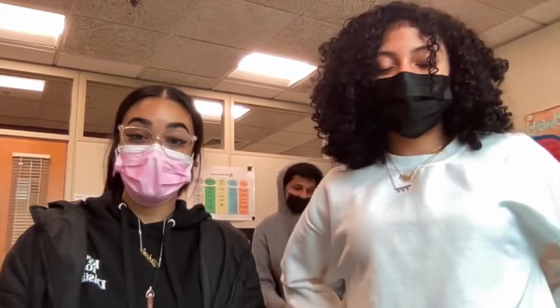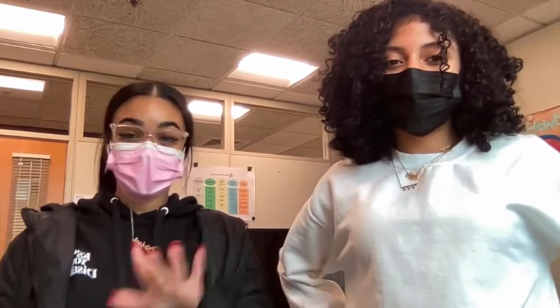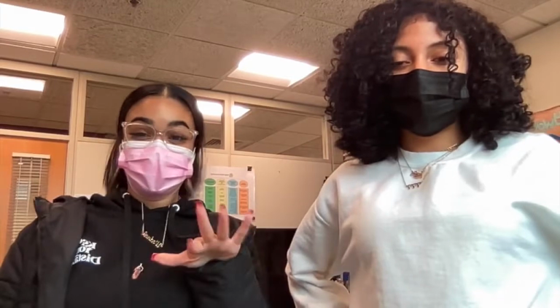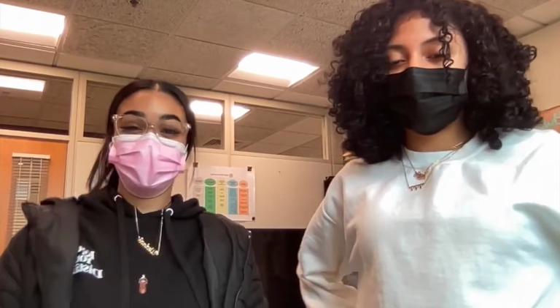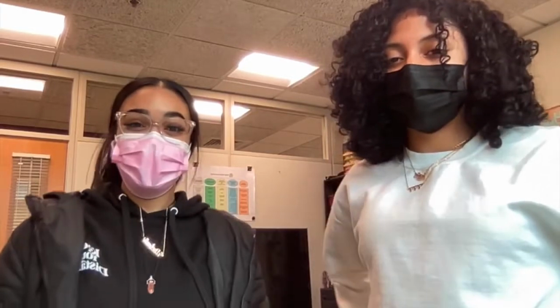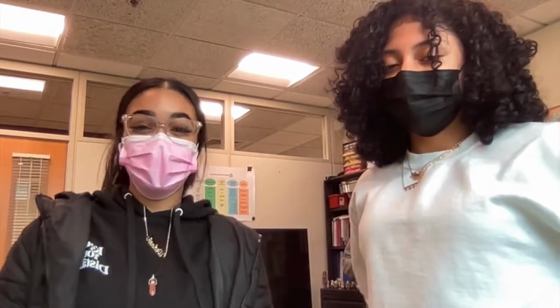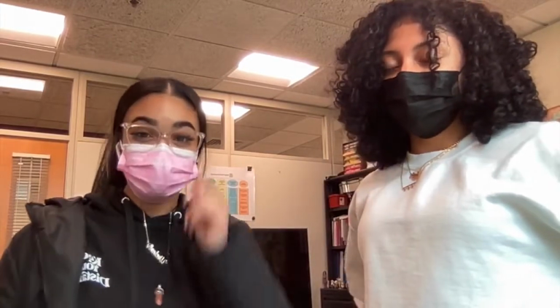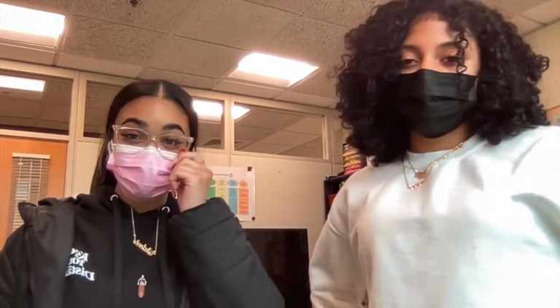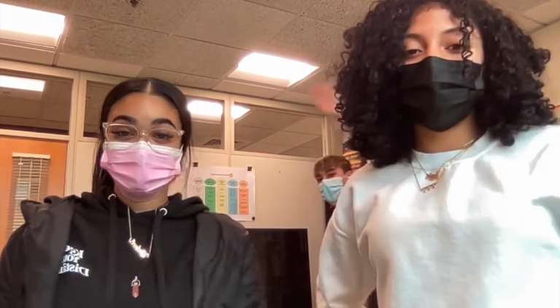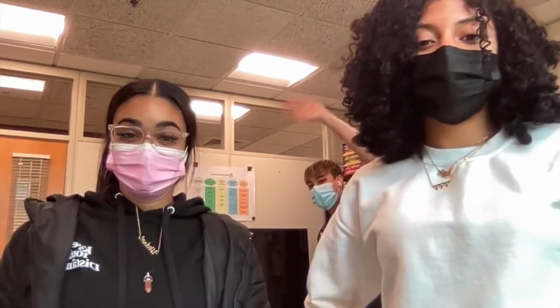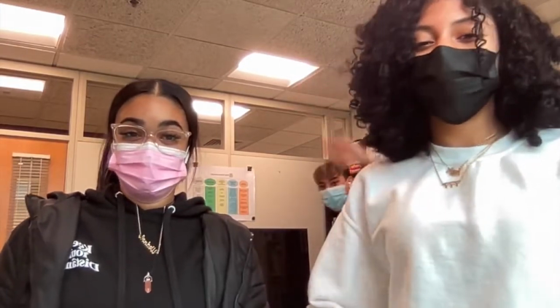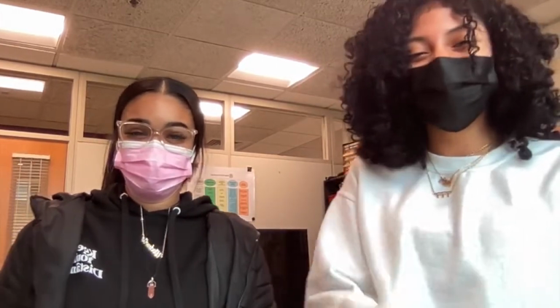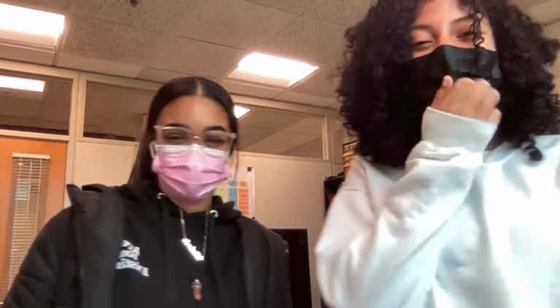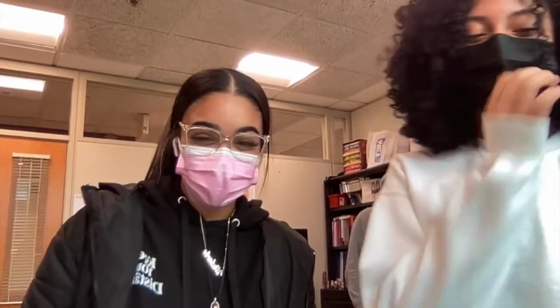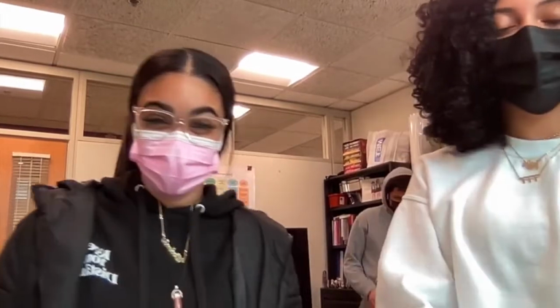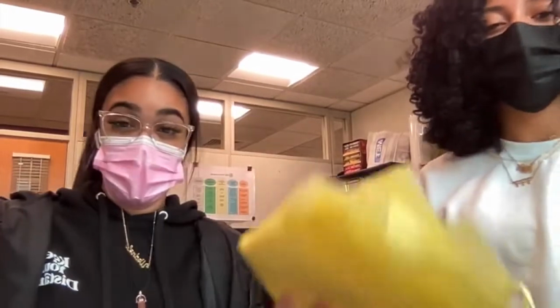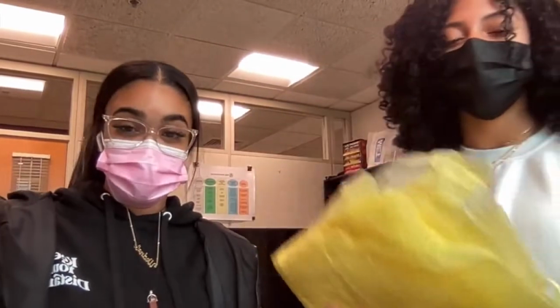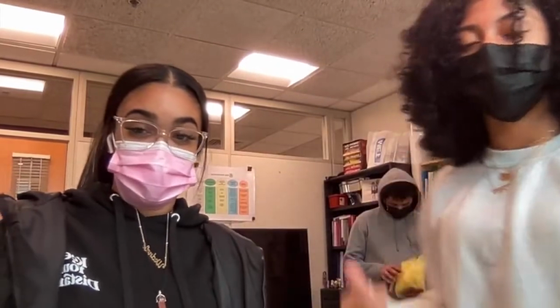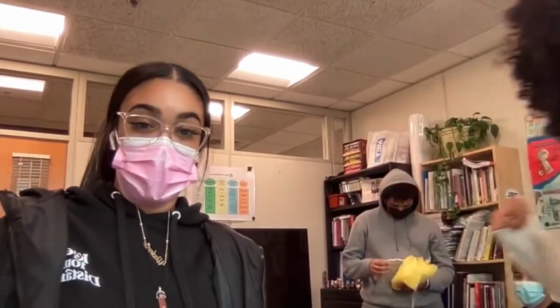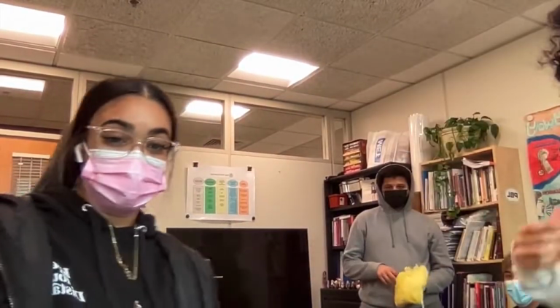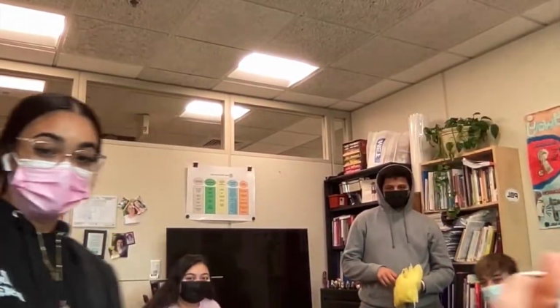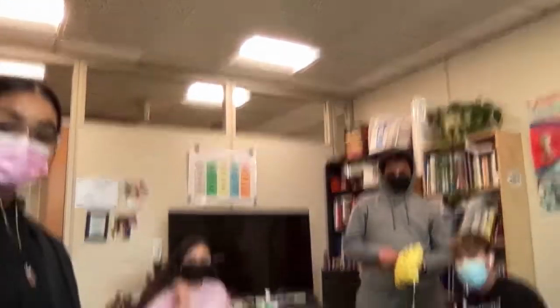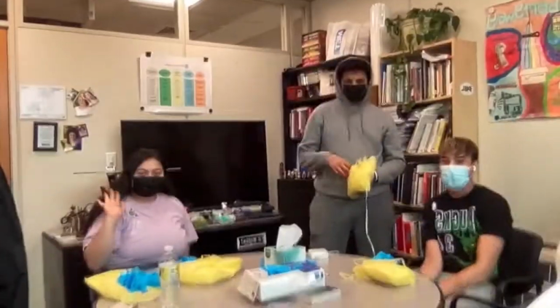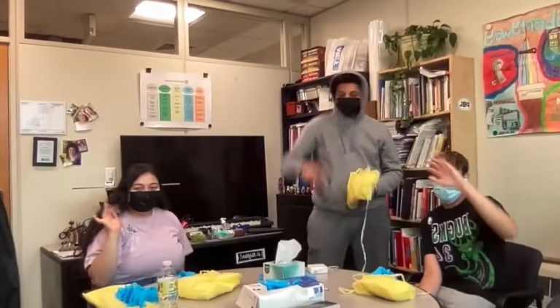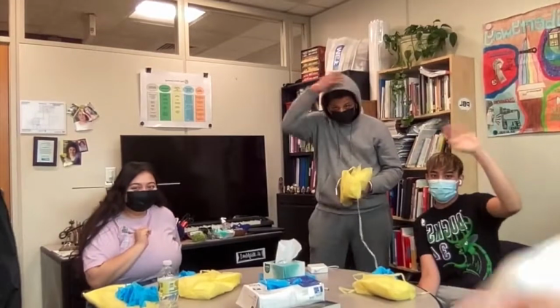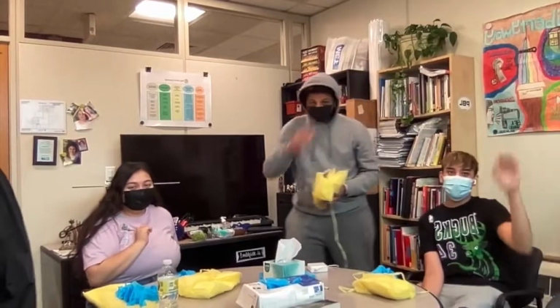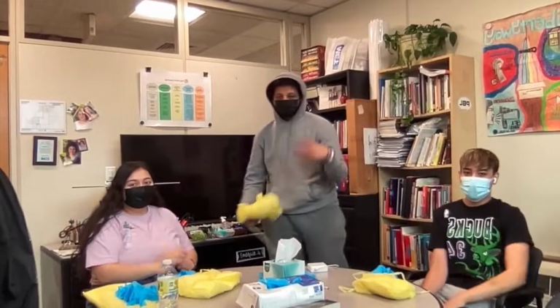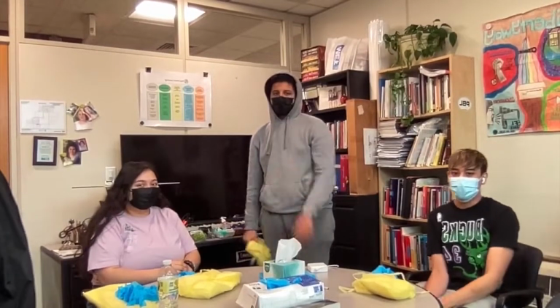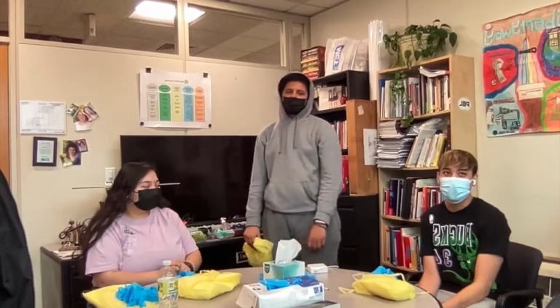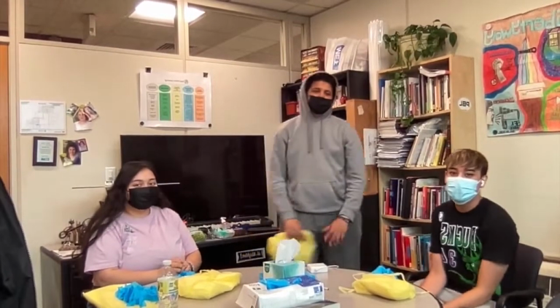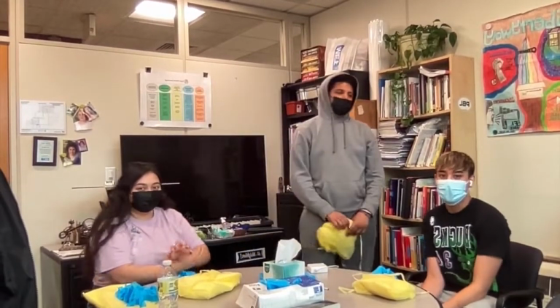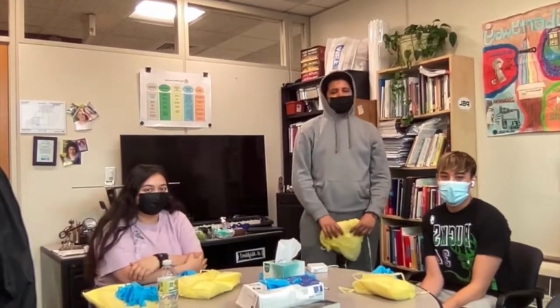Hey y'all, it's Katie. And Adriana. We're here to show you guys how to put on PPE, and we have other people here so they can learn as well. Would you guys like to introduce yourself? My name is Indra. My name is Joe.